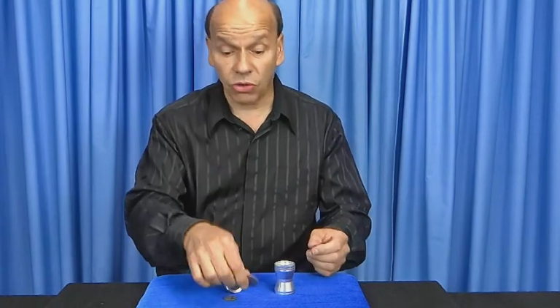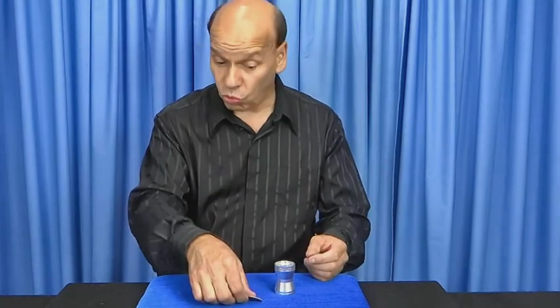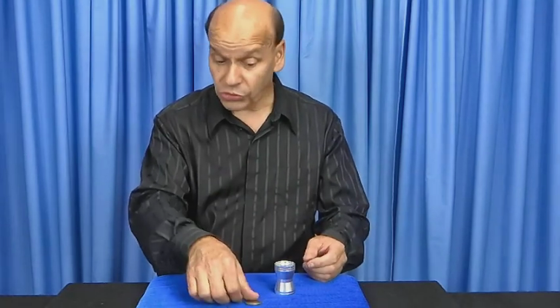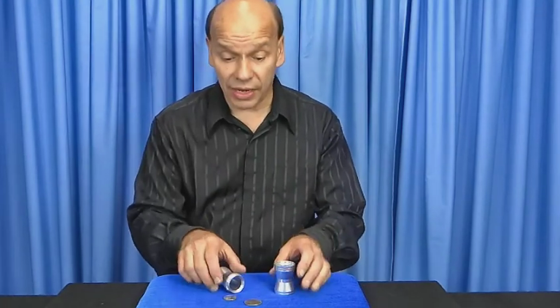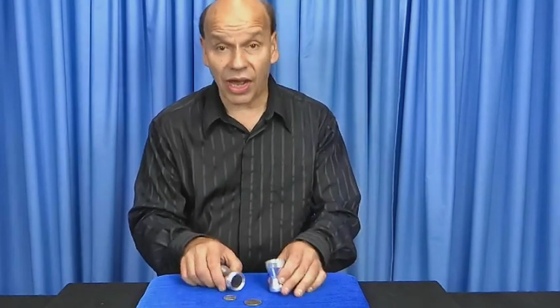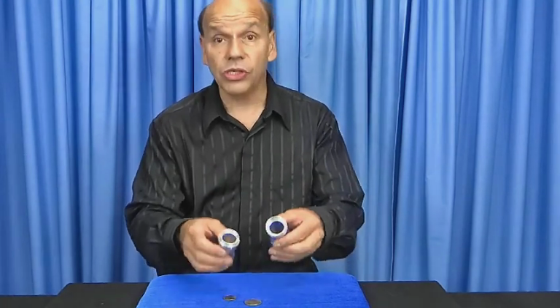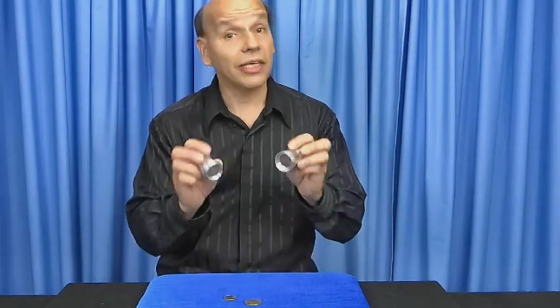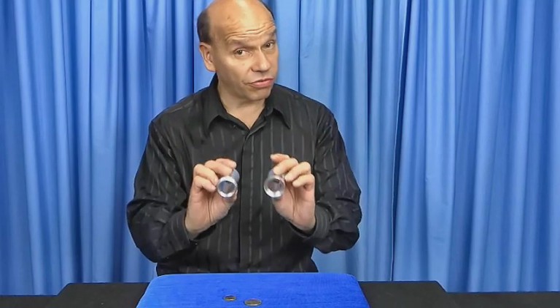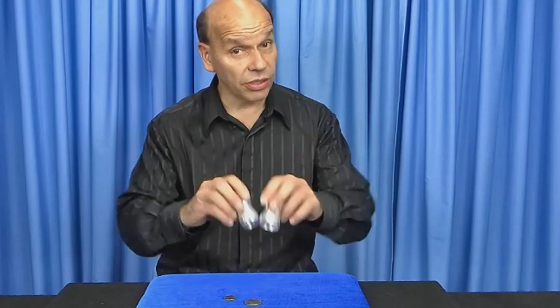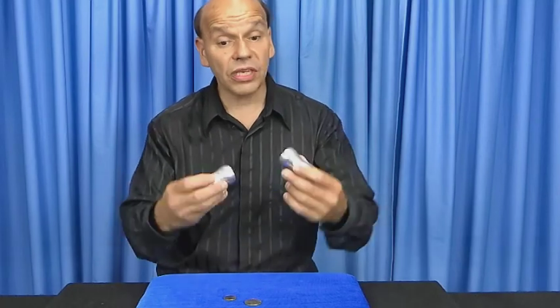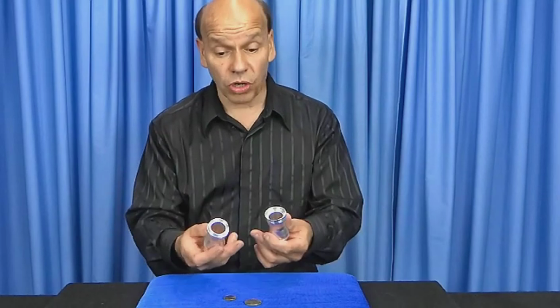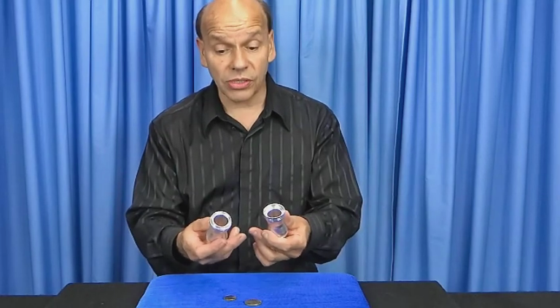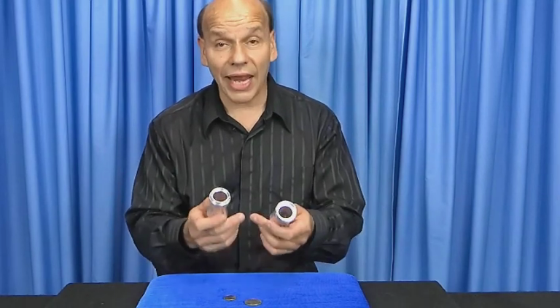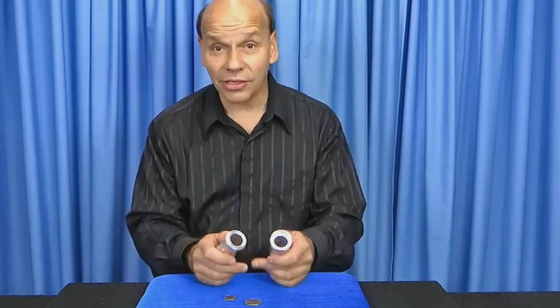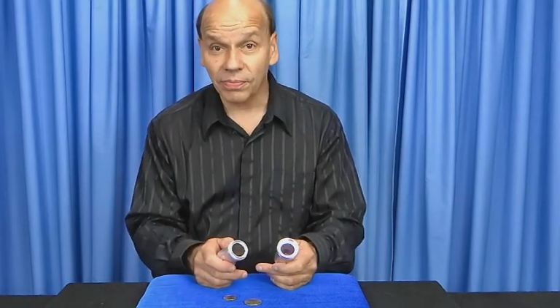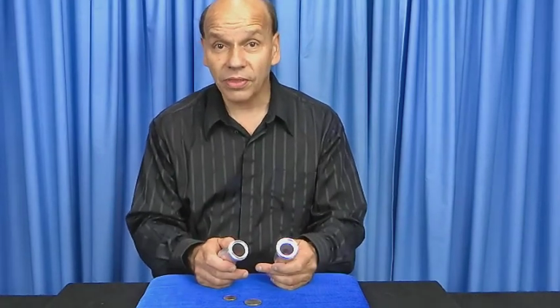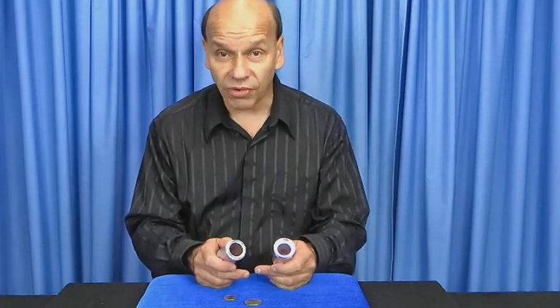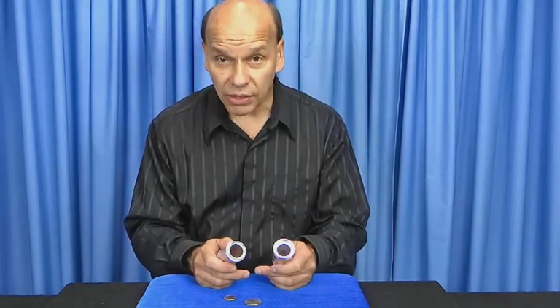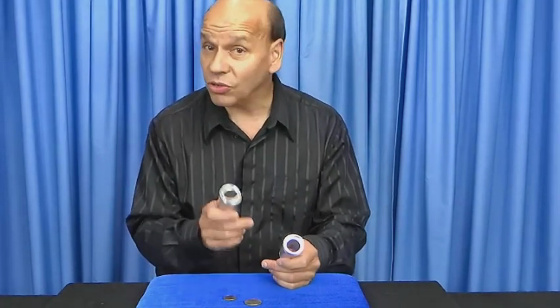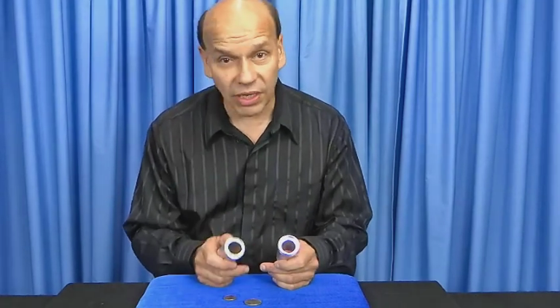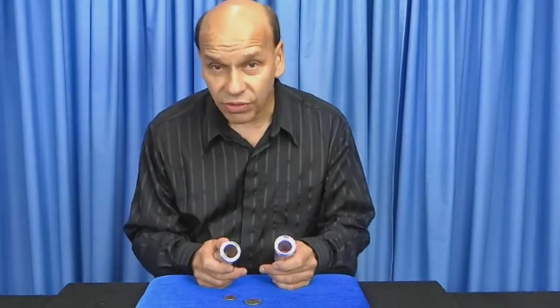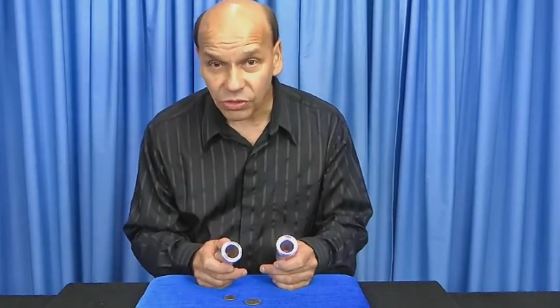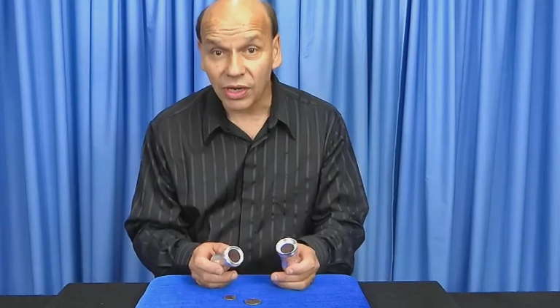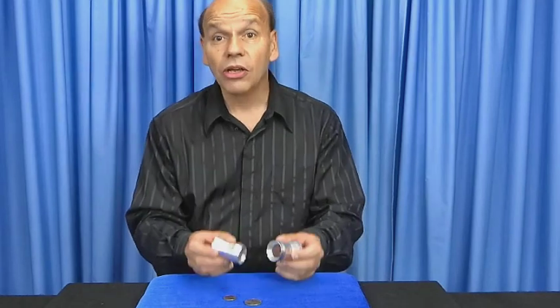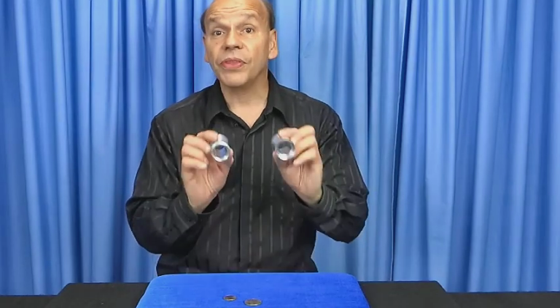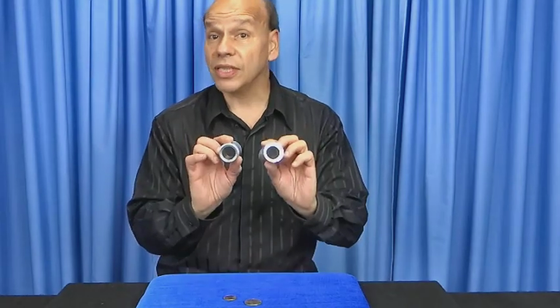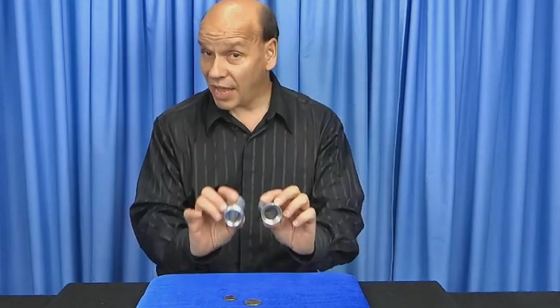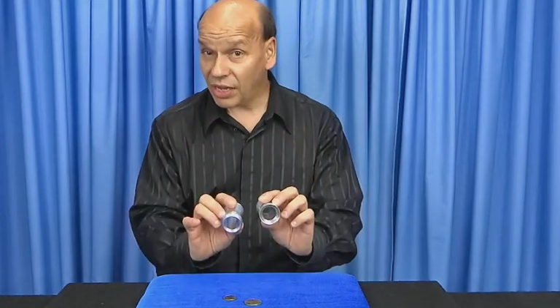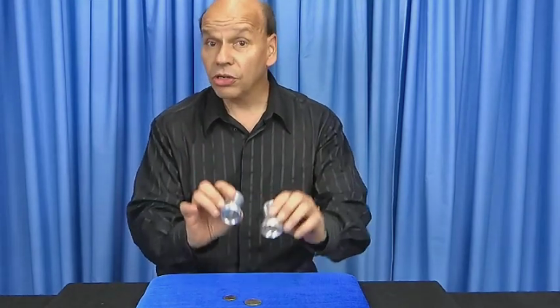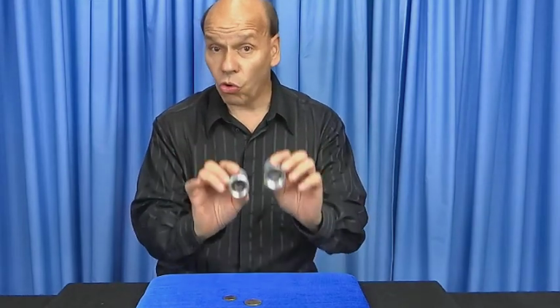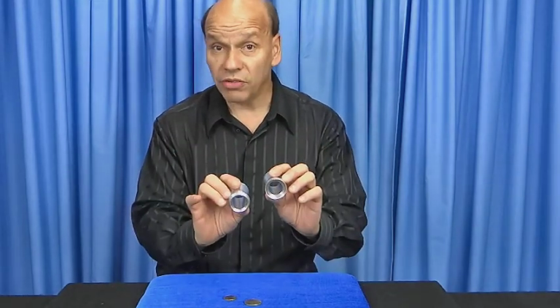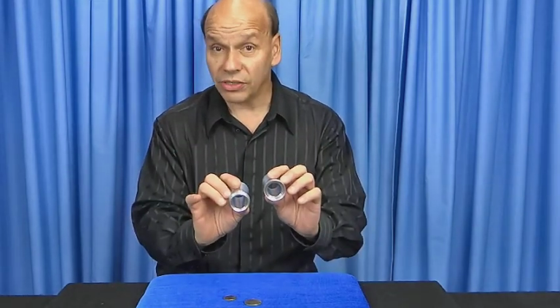Supply your own quarters and half dollars. You get the funnel, the instructions, and the fun — and you're gonna have a lot of fun with this one. This is the half dollar coin funnel.